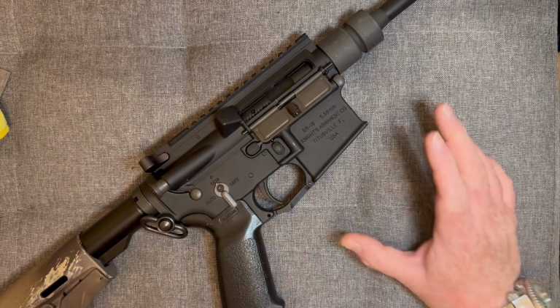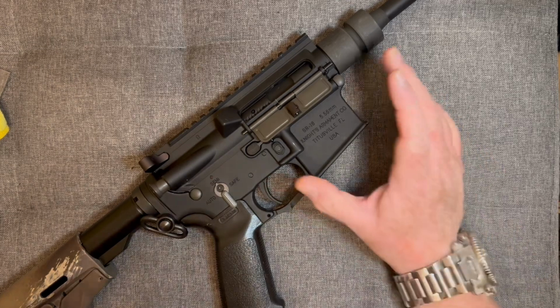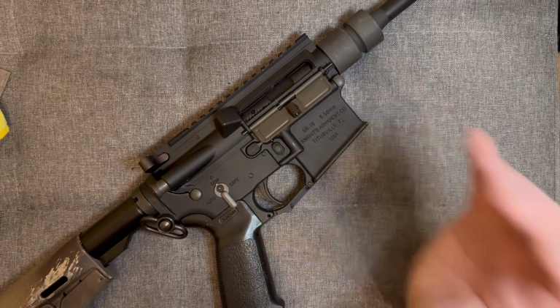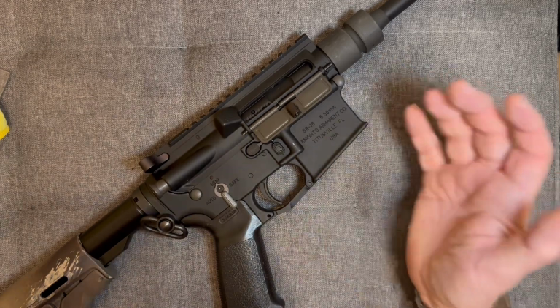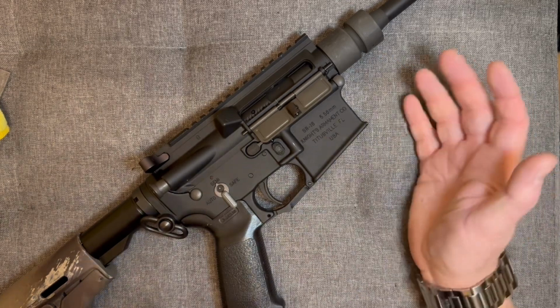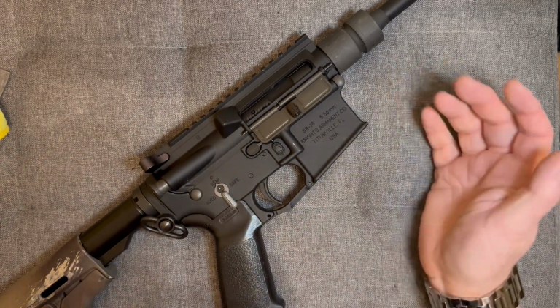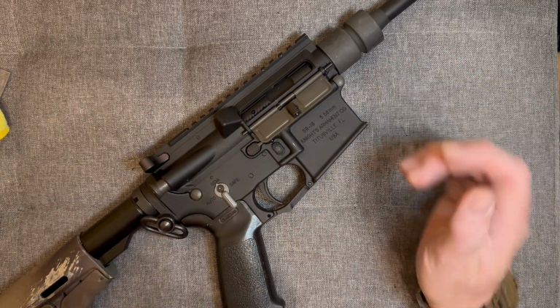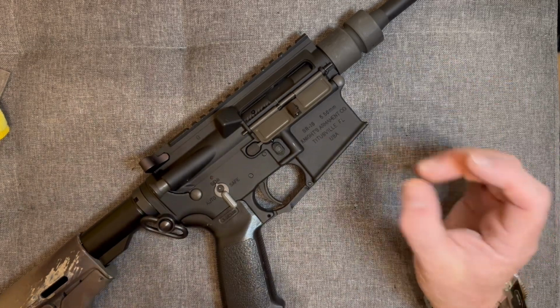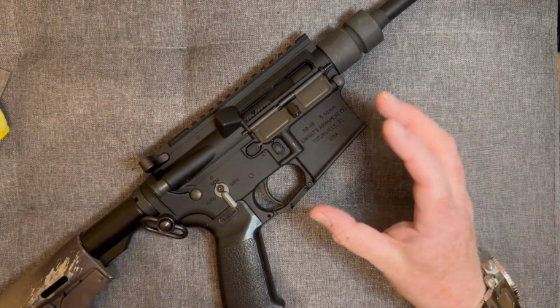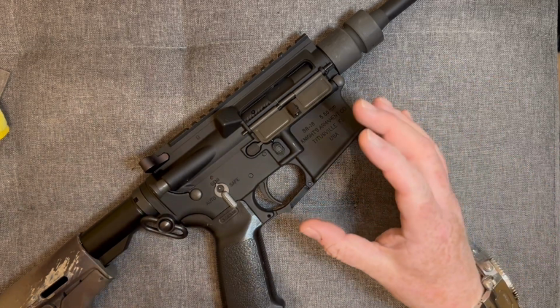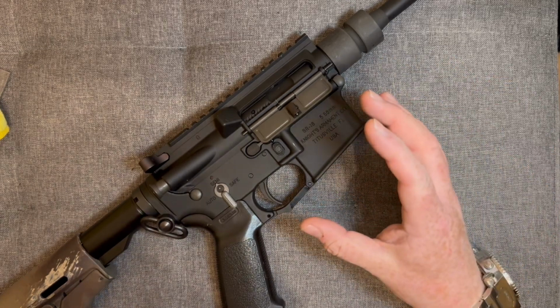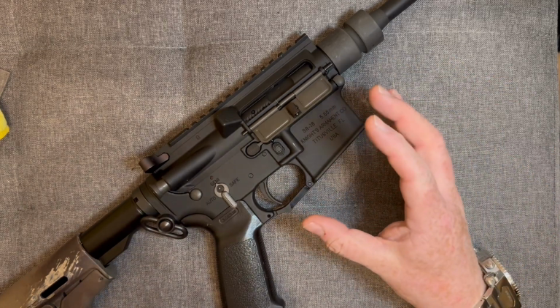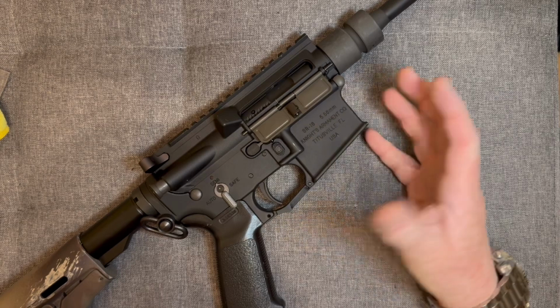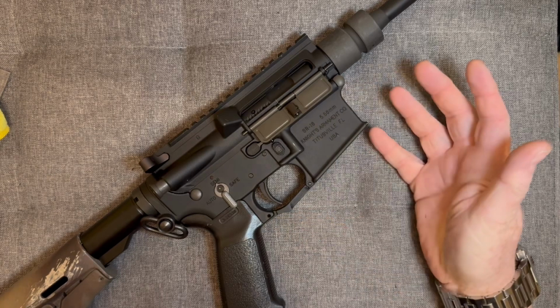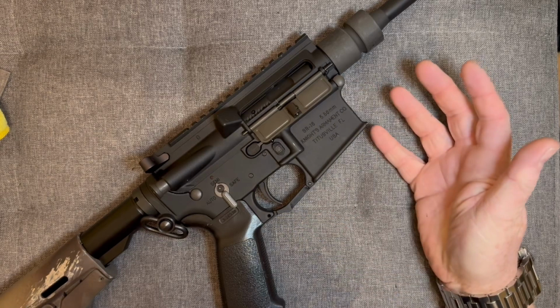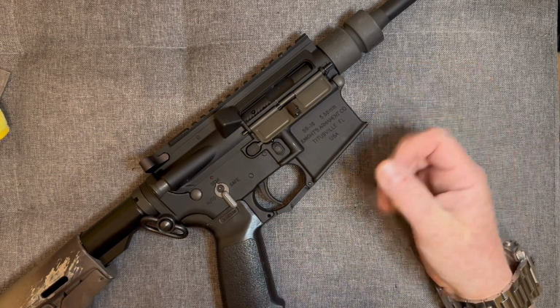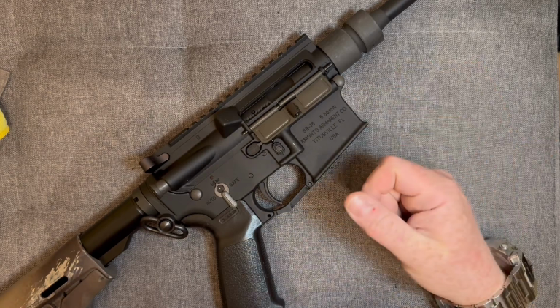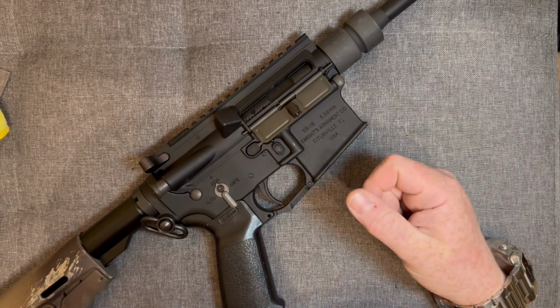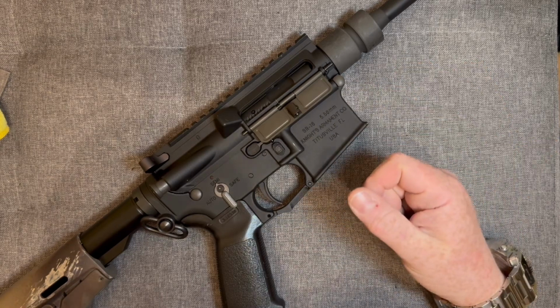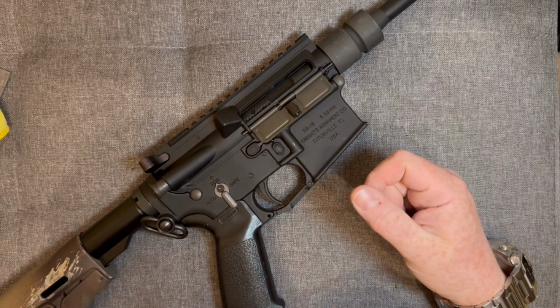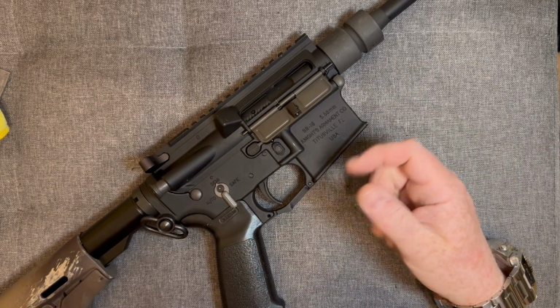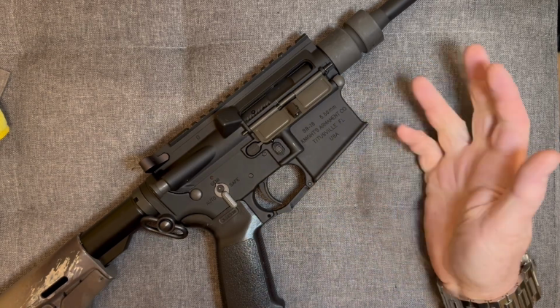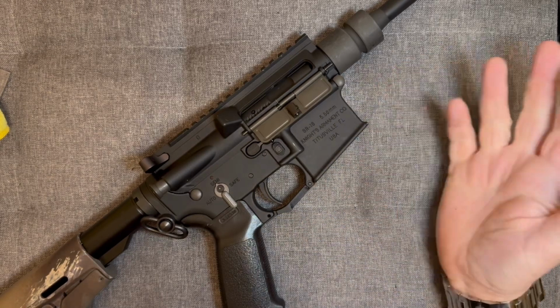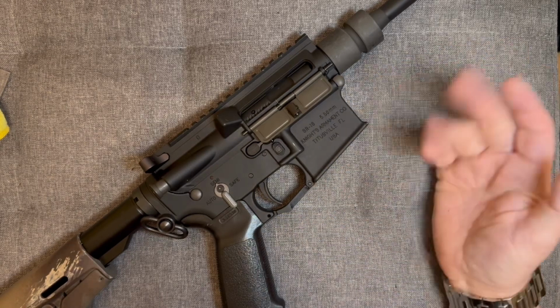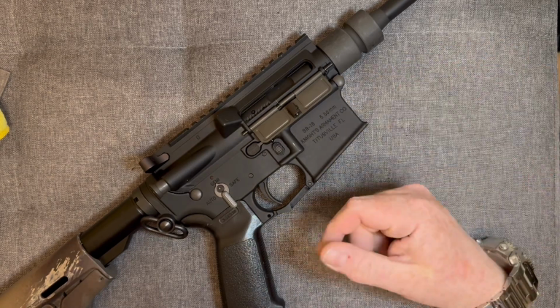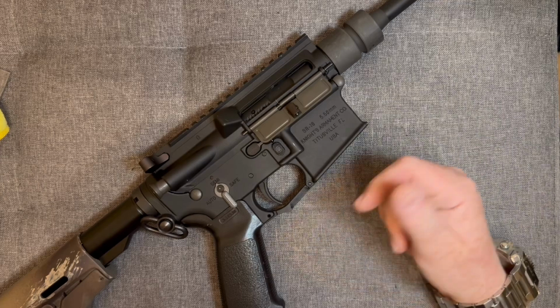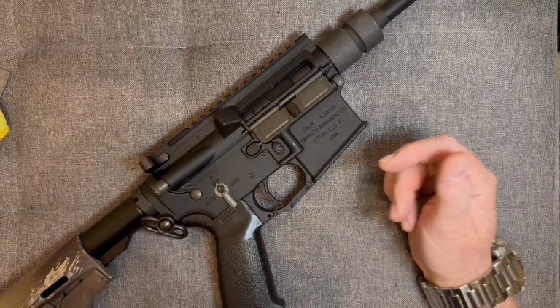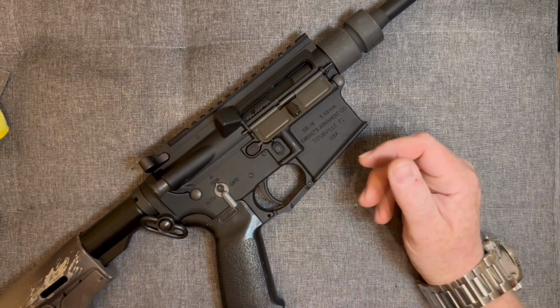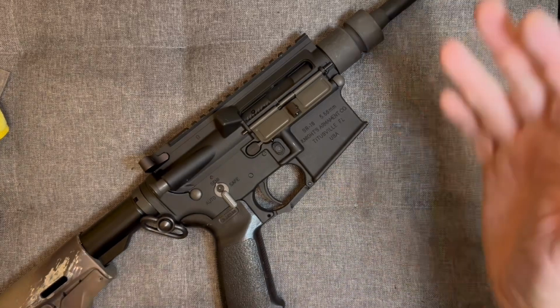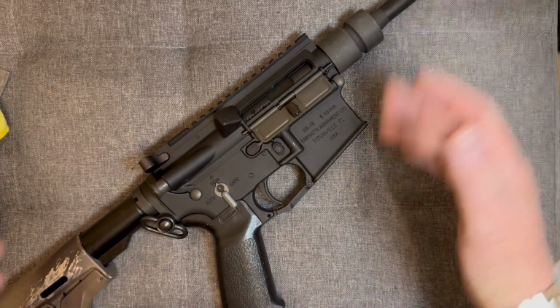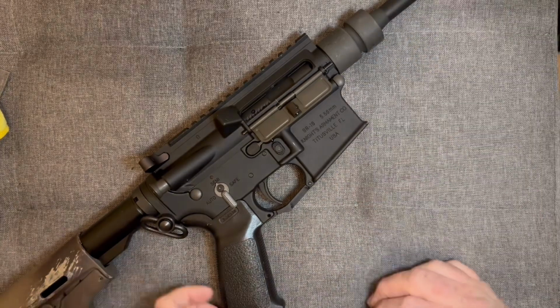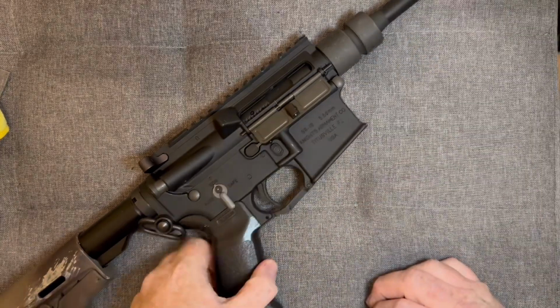Now I said I wanted to turn this into a bit of a build, so I want to do something a little bit different with it — not just slap all the original stuff on it. I want to make quite a short little rifle.